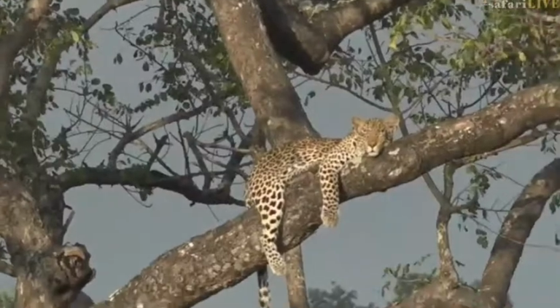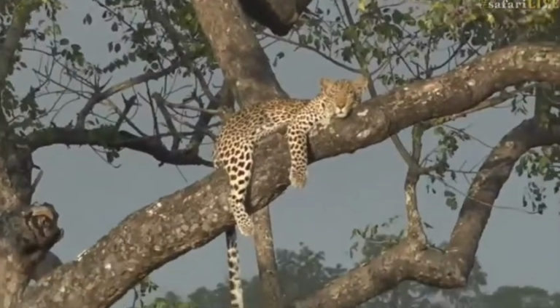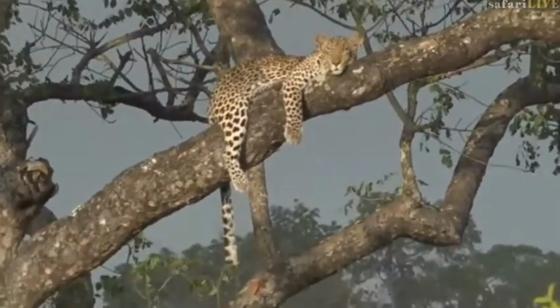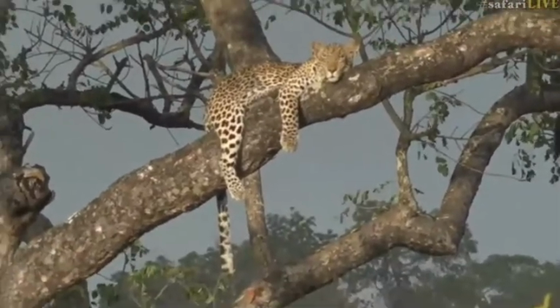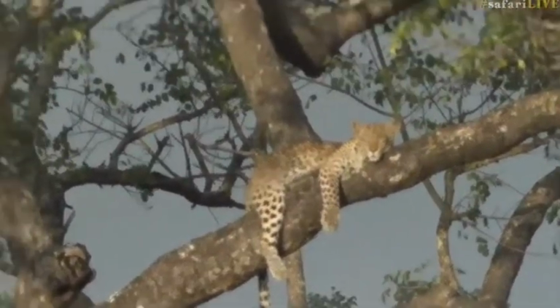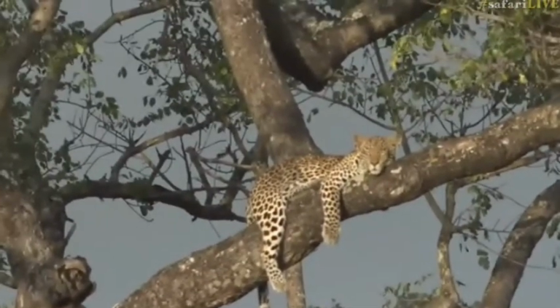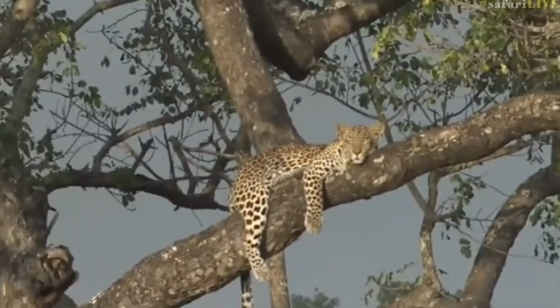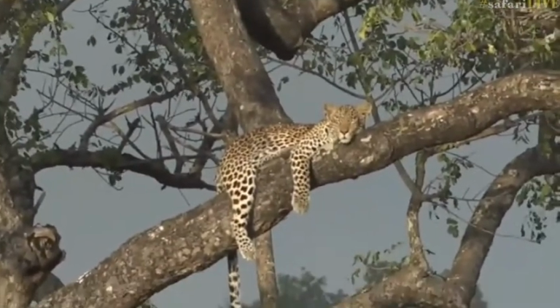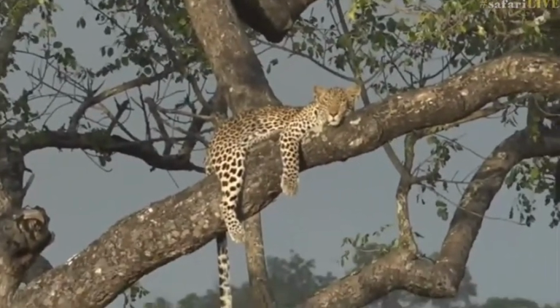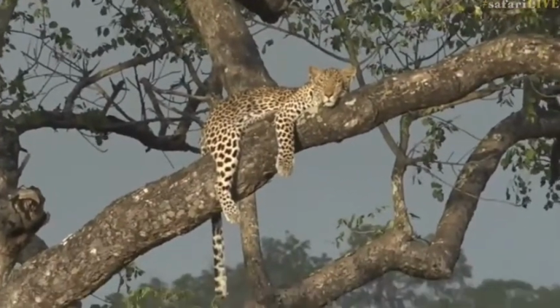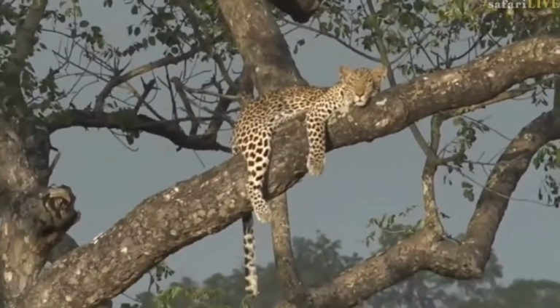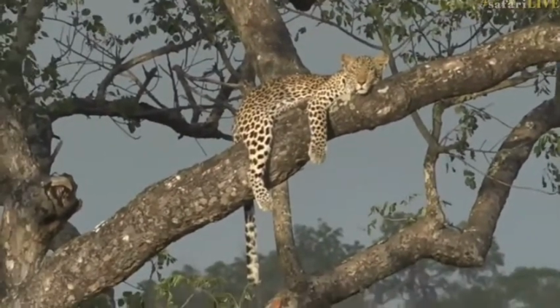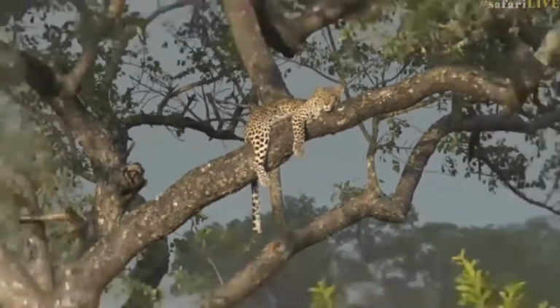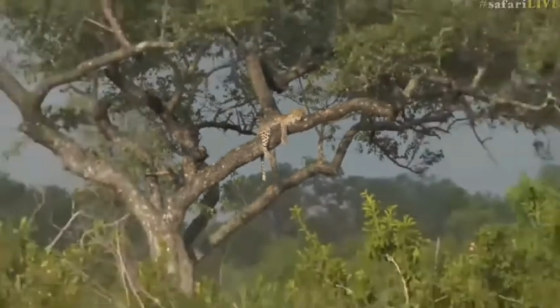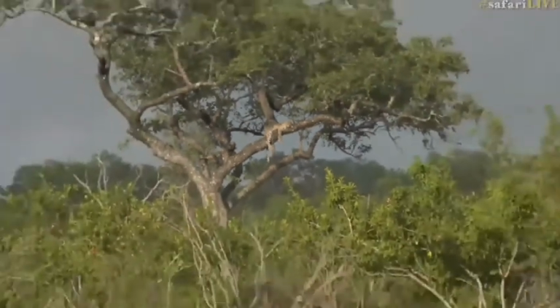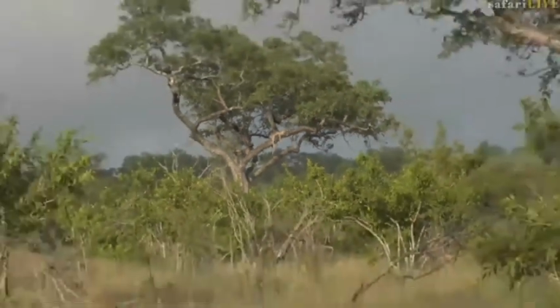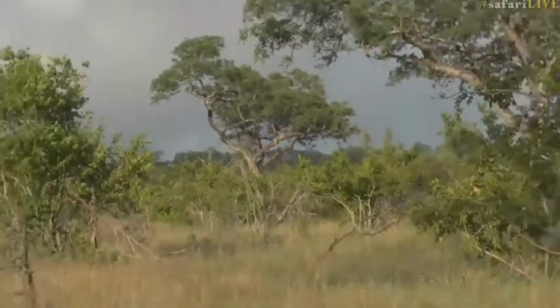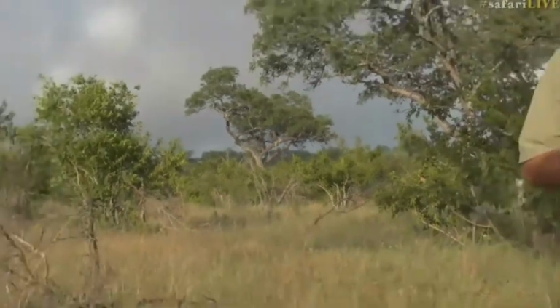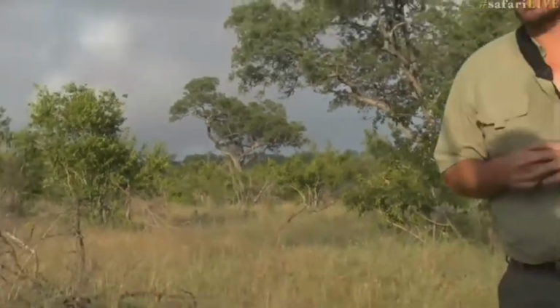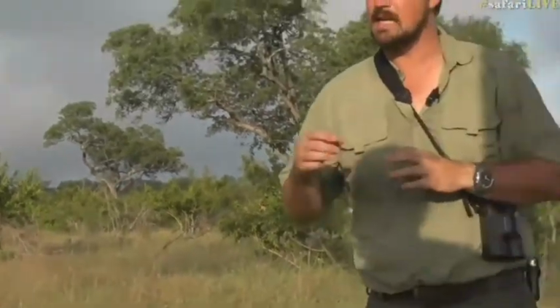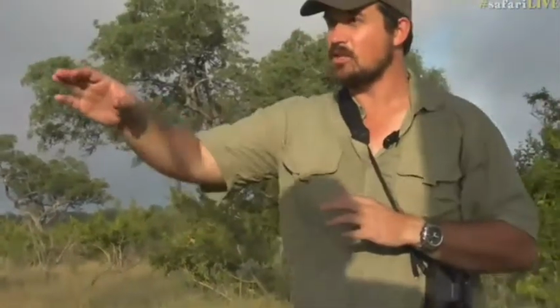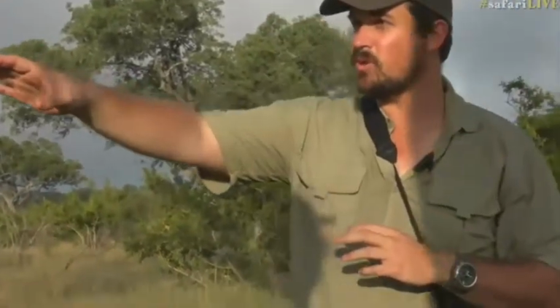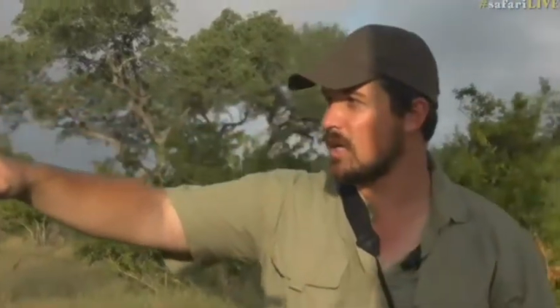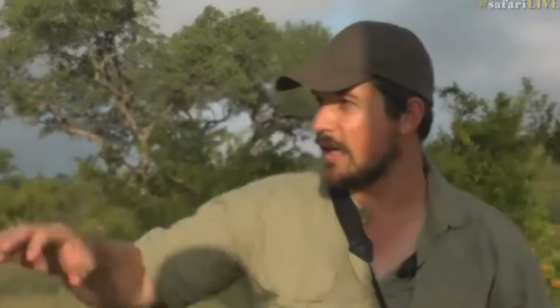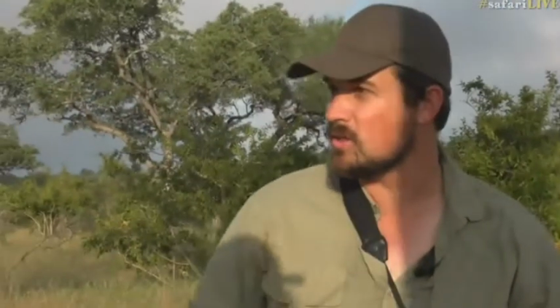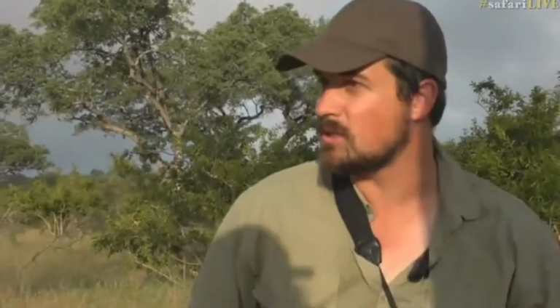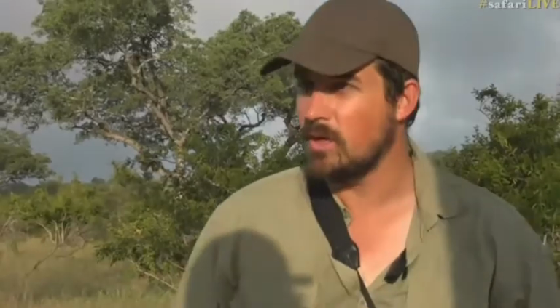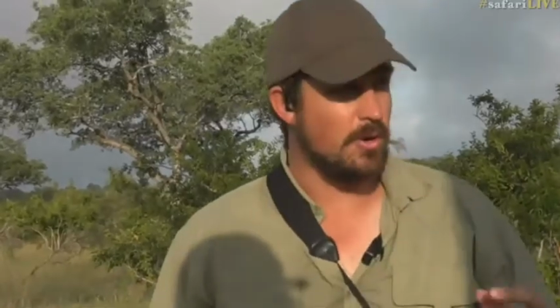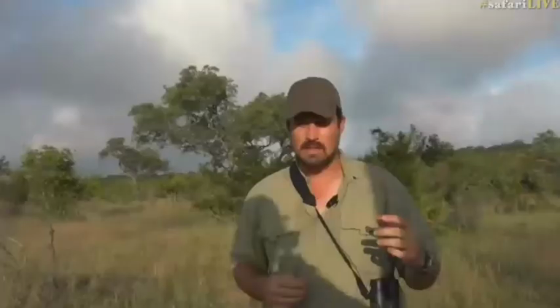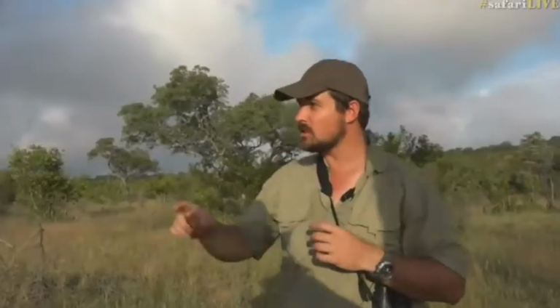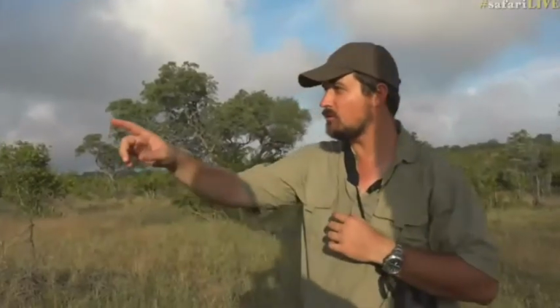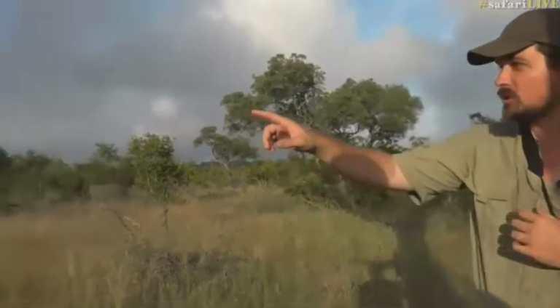Amazing sightings of them lounging, and we've also got a little hyena that's just joined us as well. Herbie's just telling me that there's a hyena just off to our side here. I can't see it myself, but Herbie says it's just coming through the bush.